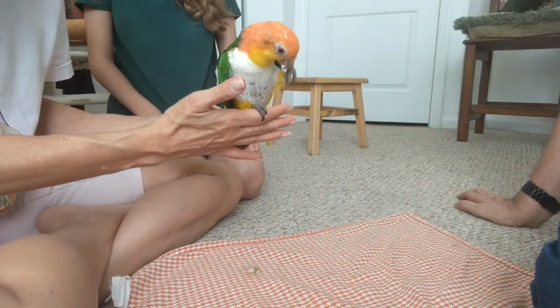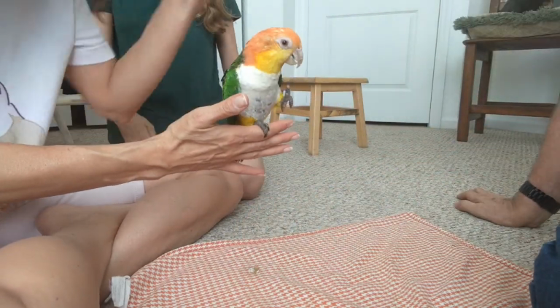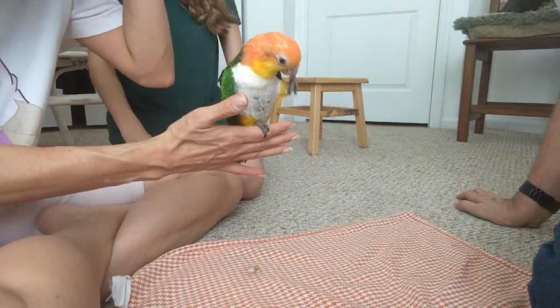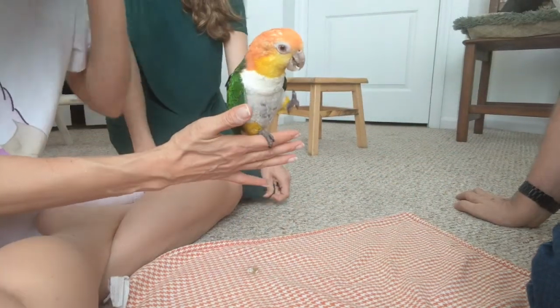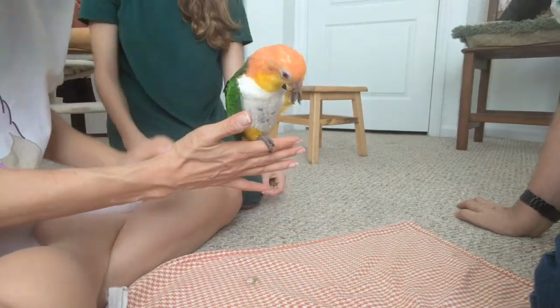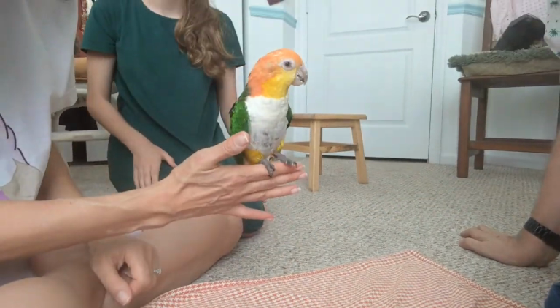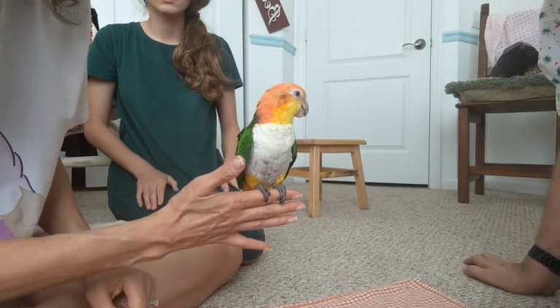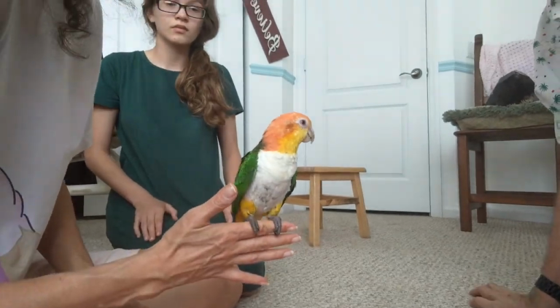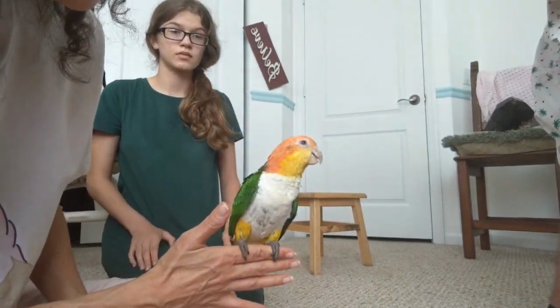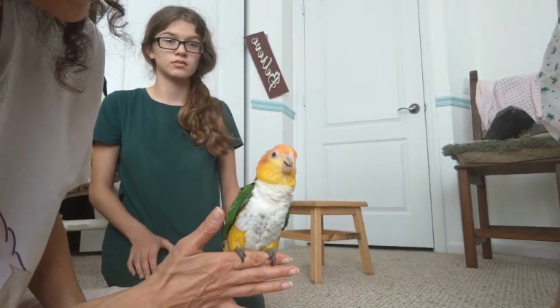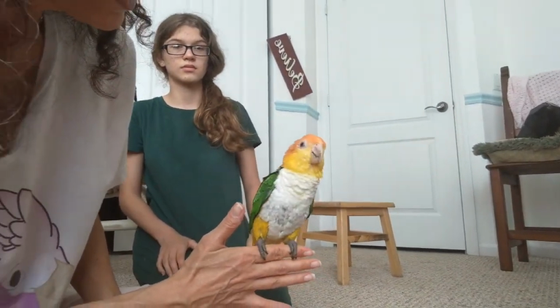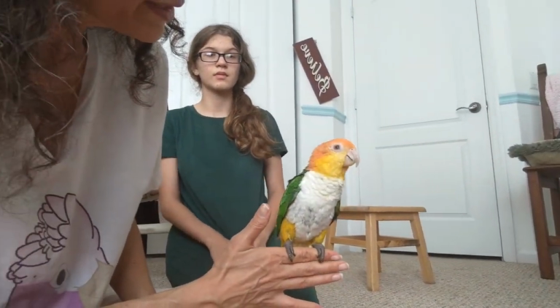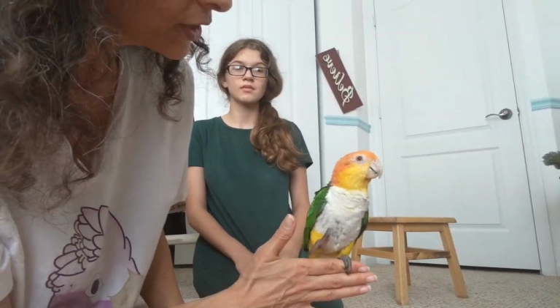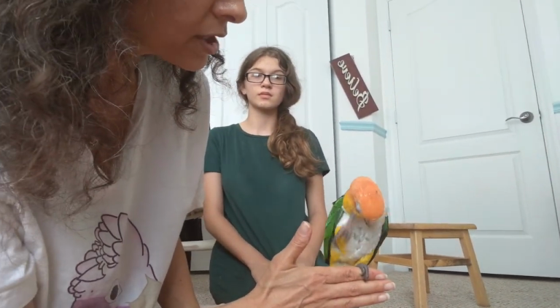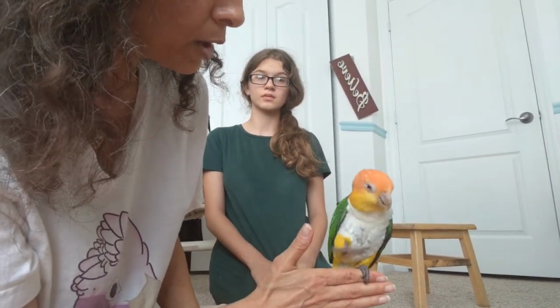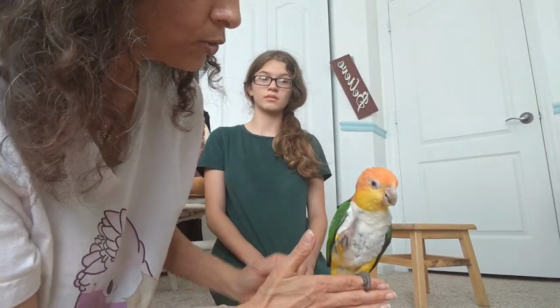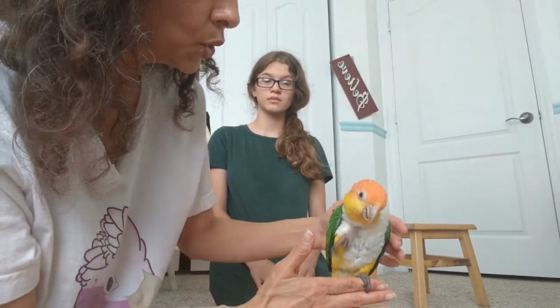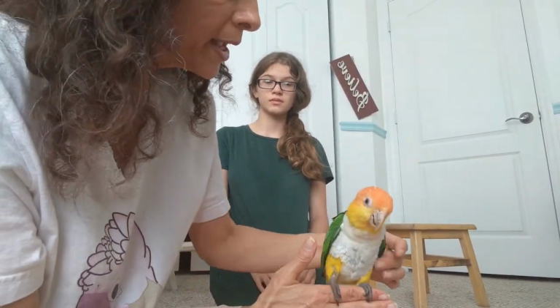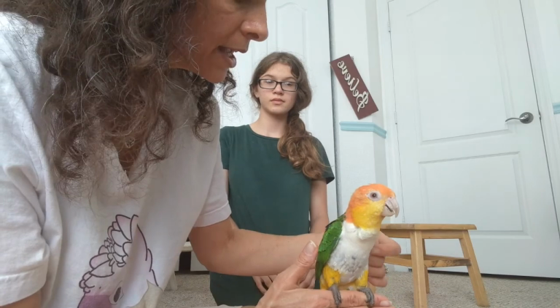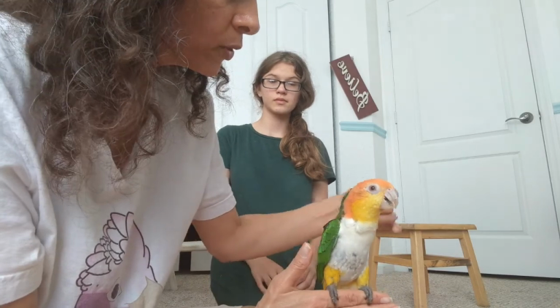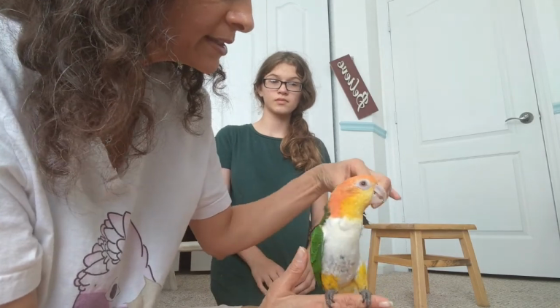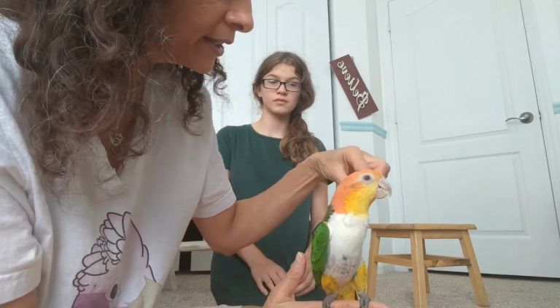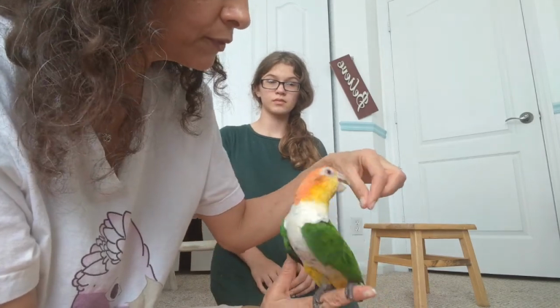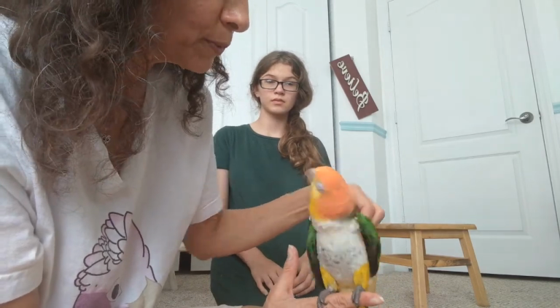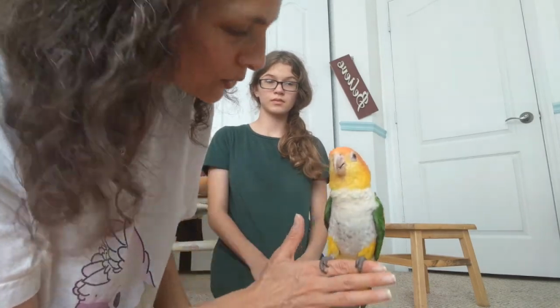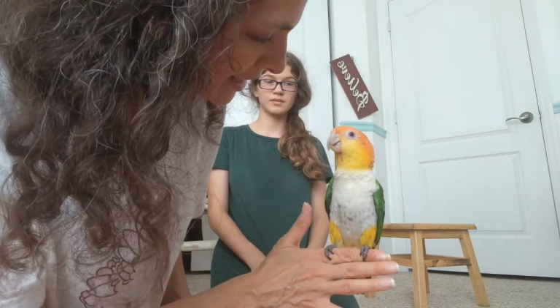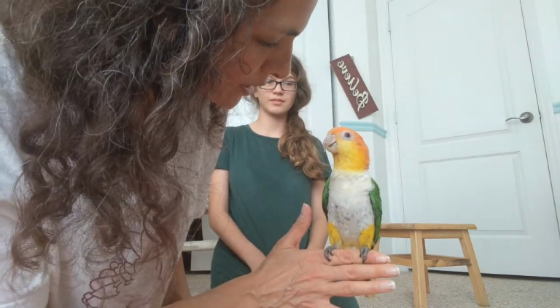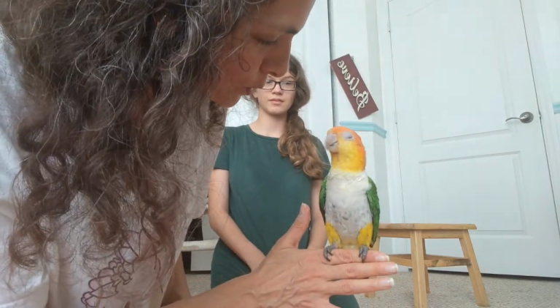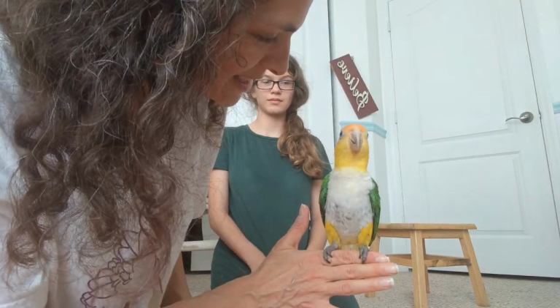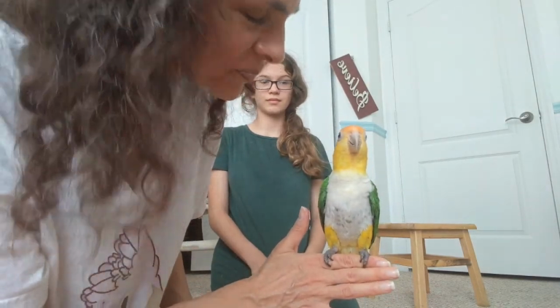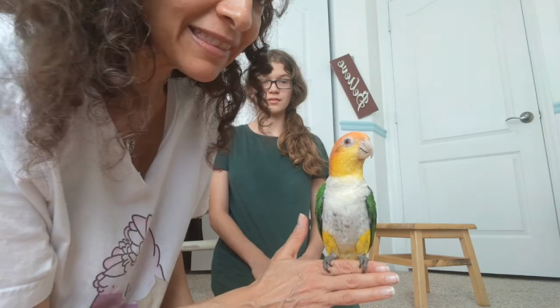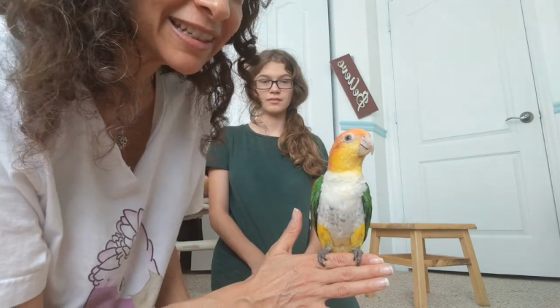In the next video we'll talk about wings and trimming wings safely for your parrot. Thanks for being such a trooper, Ketzi! See you next time.